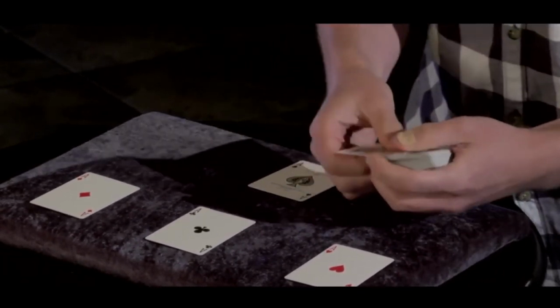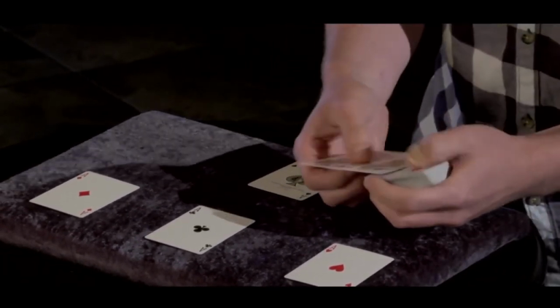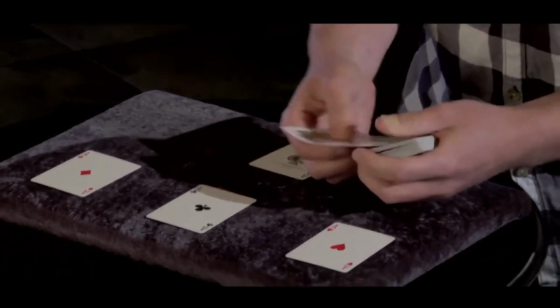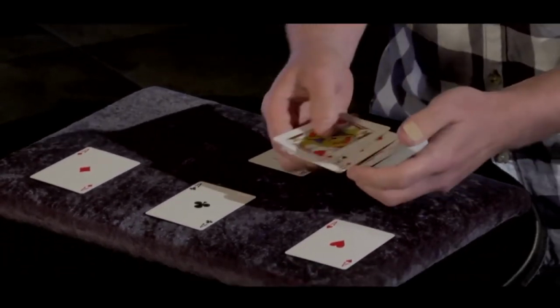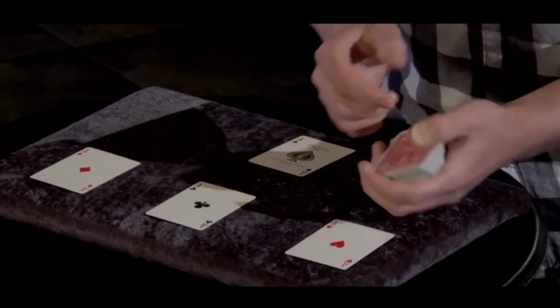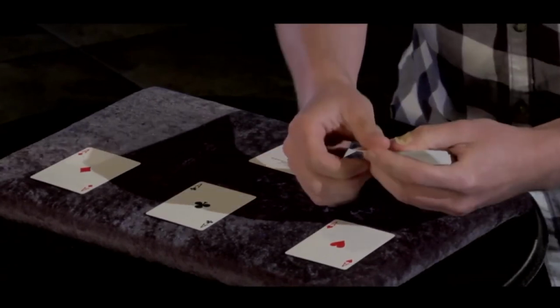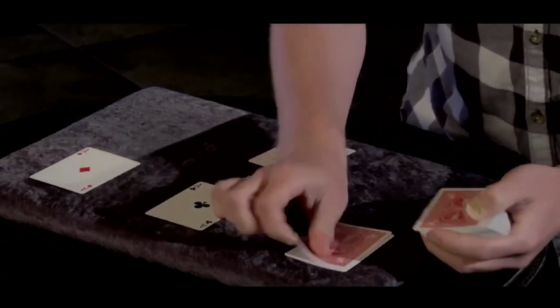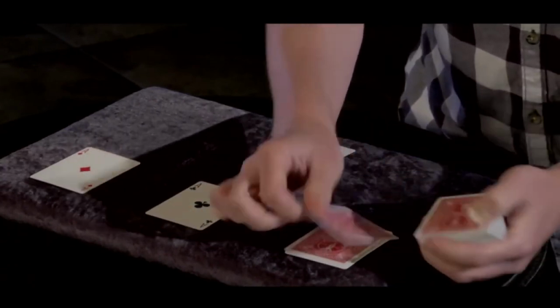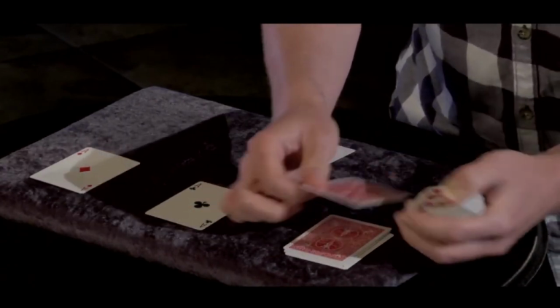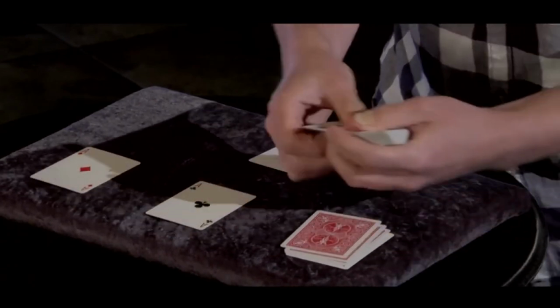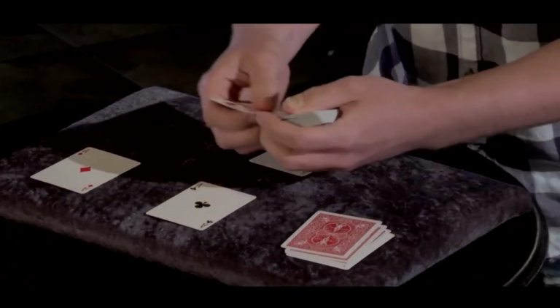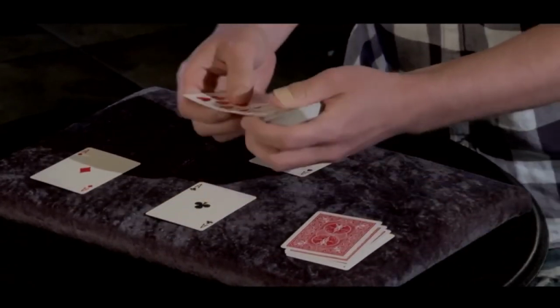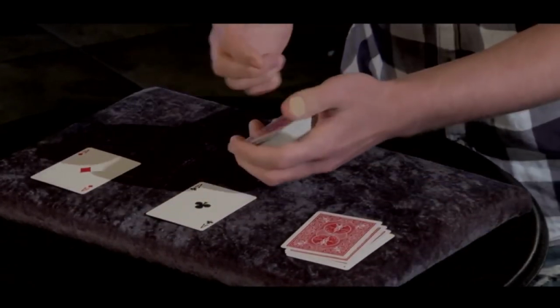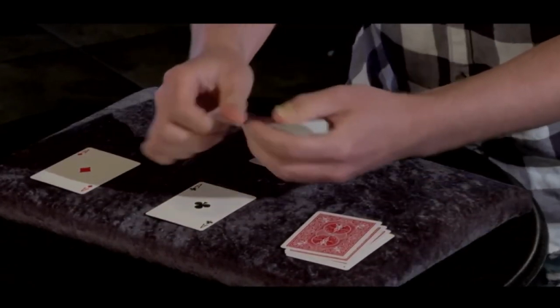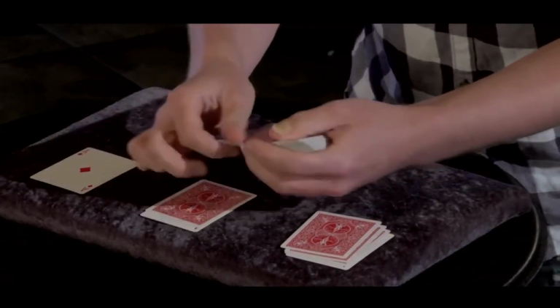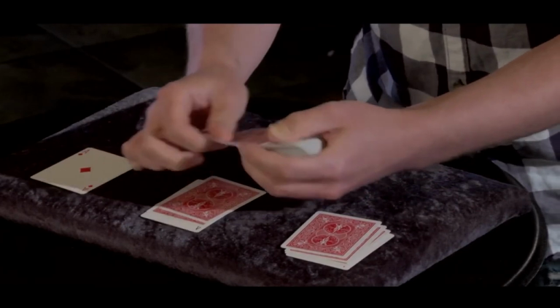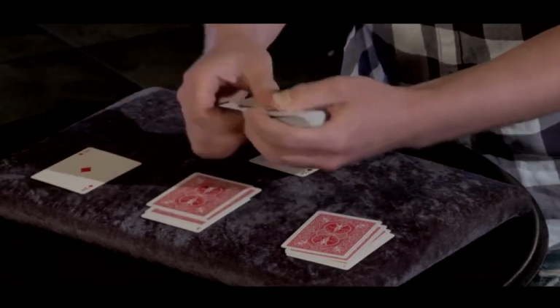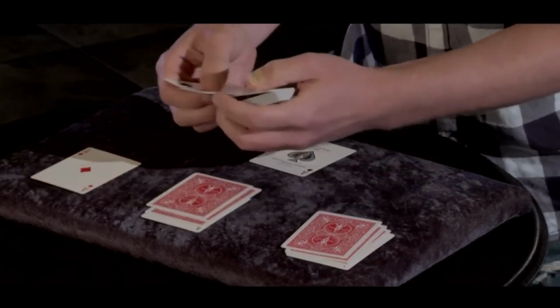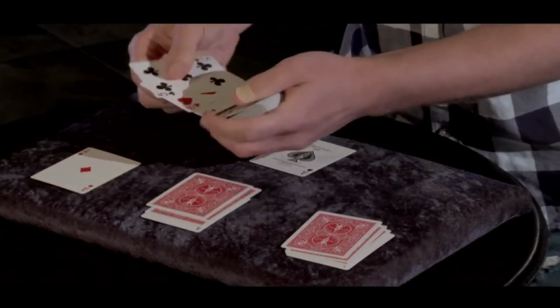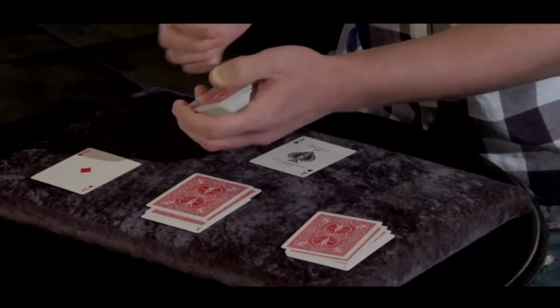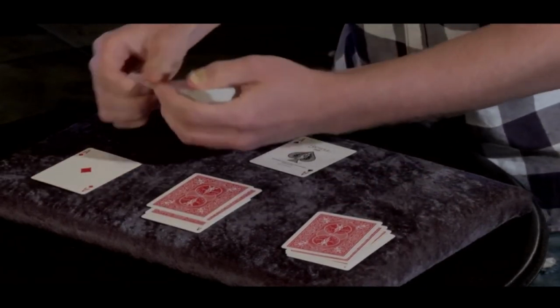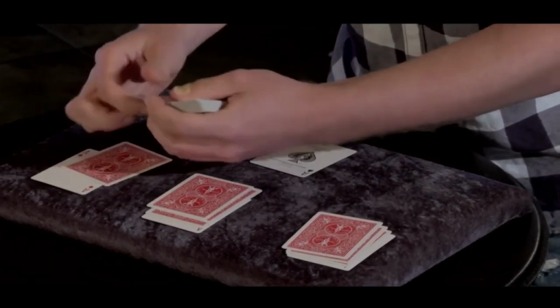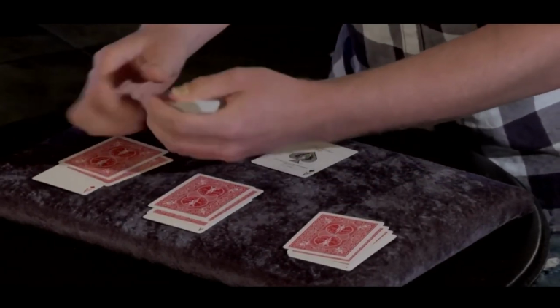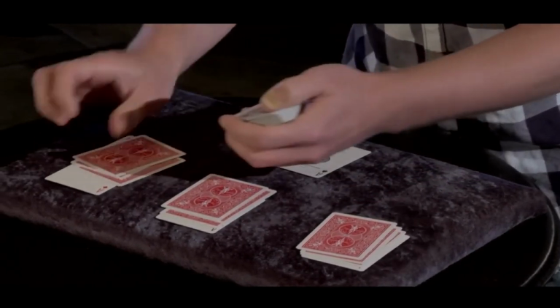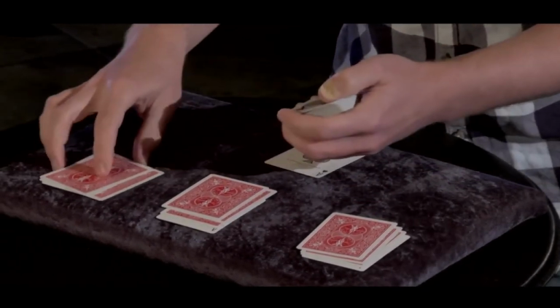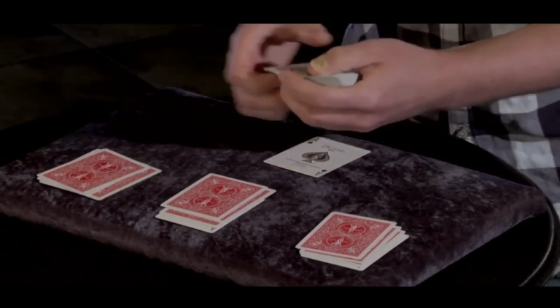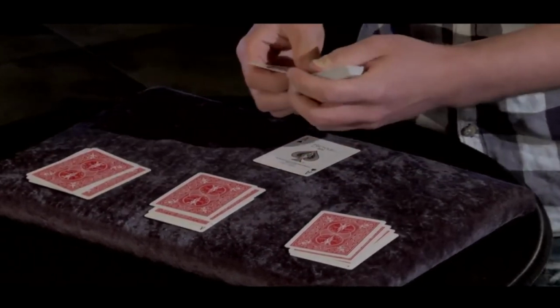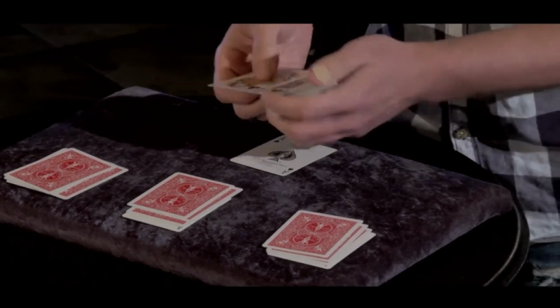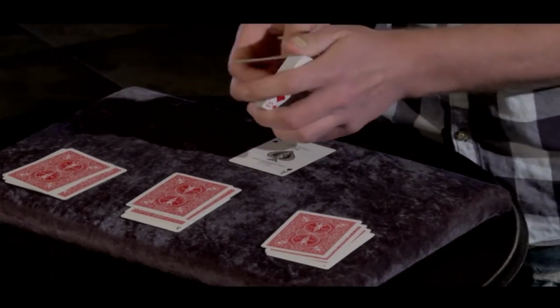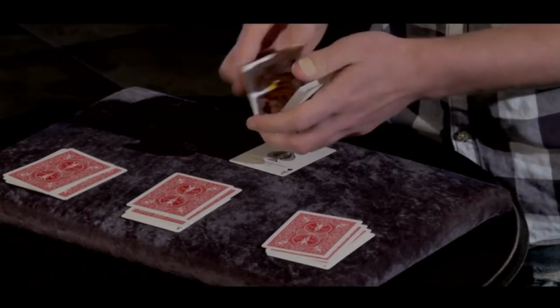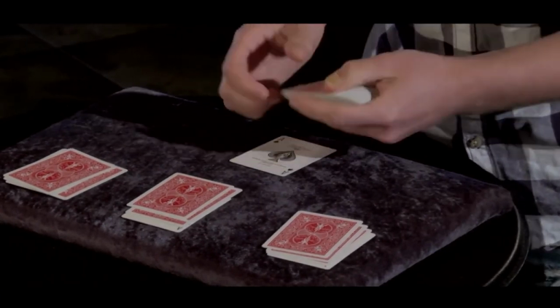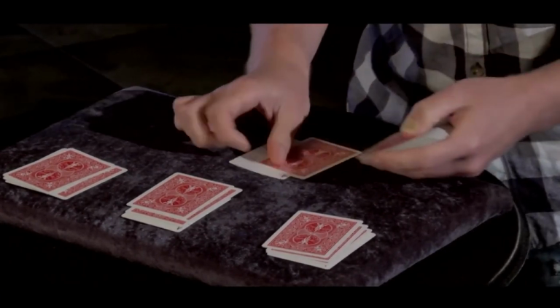The idea is that three odd cards go on top of each ace — so we have three there, three on top of the ace of clubs, three on top of the ace of diamonds, and then three on top of our last ace, the ace of spades.